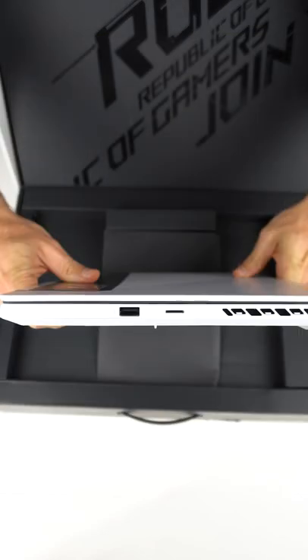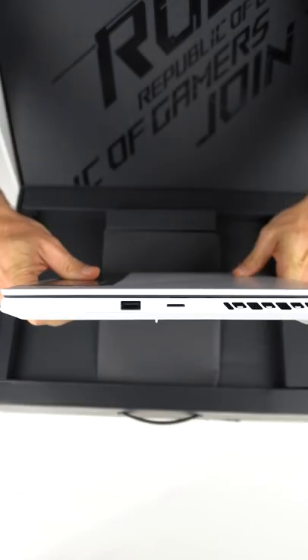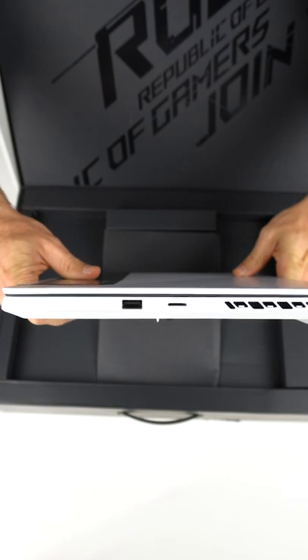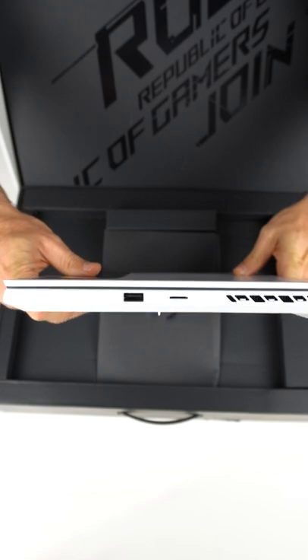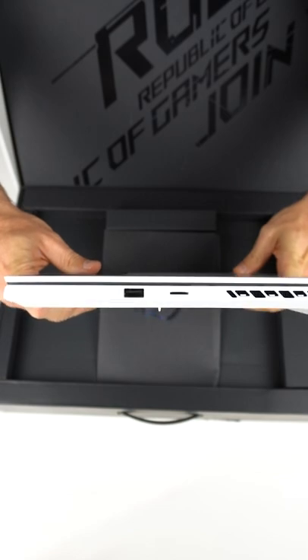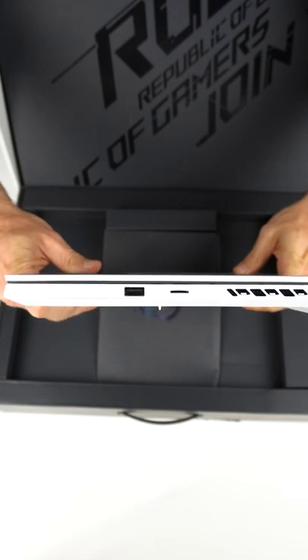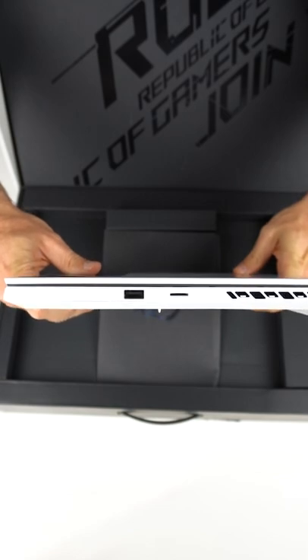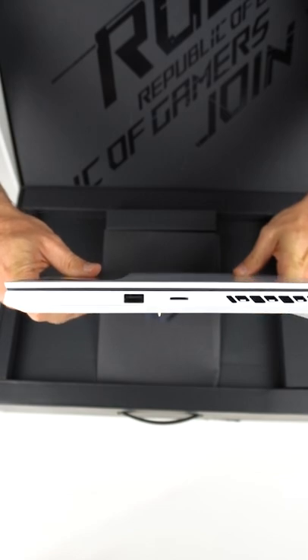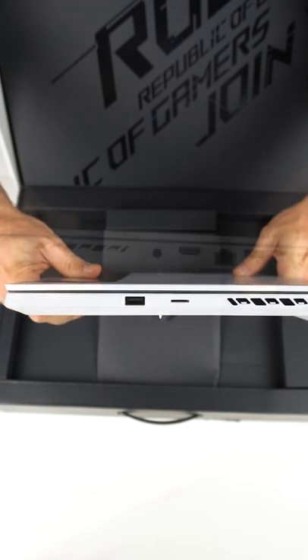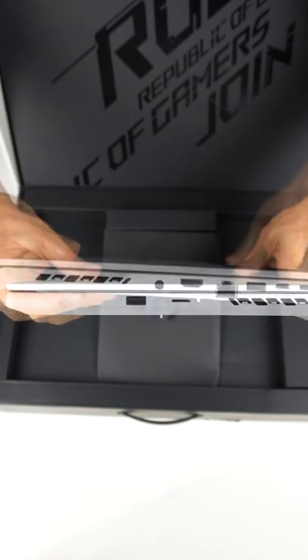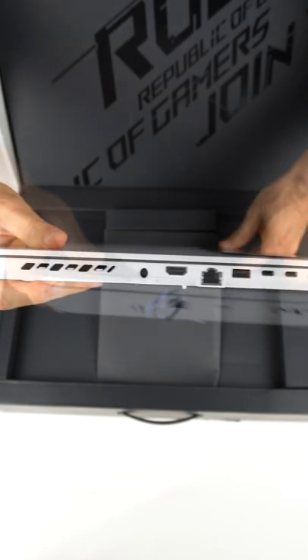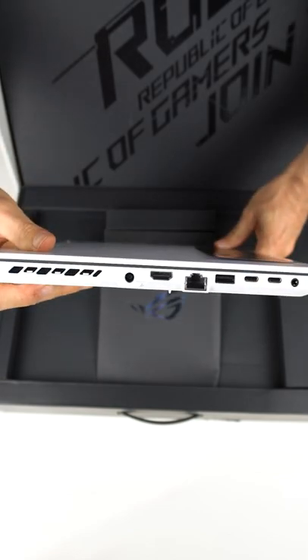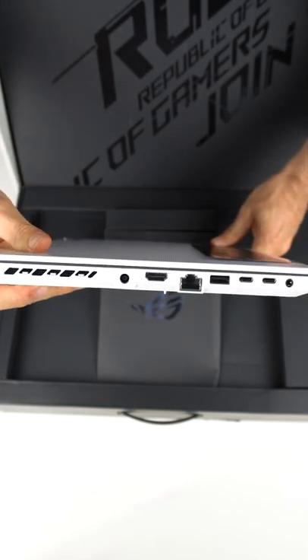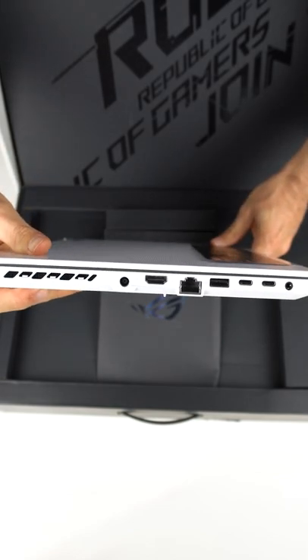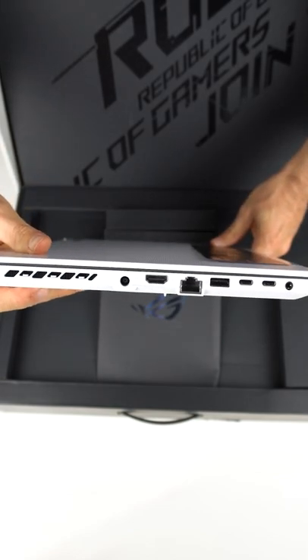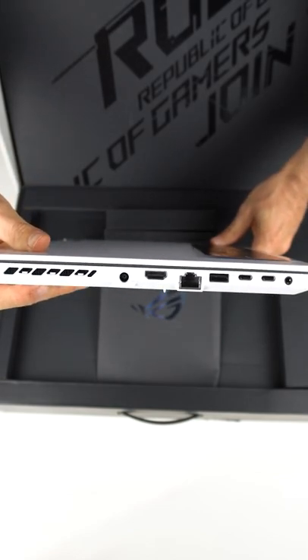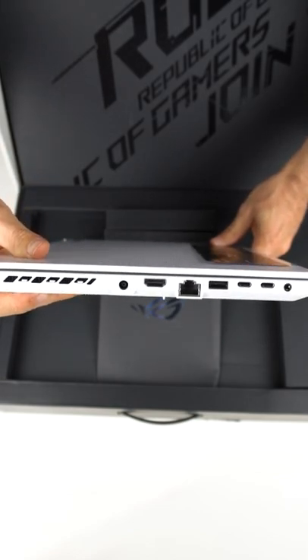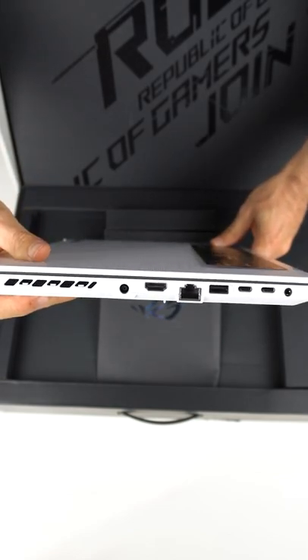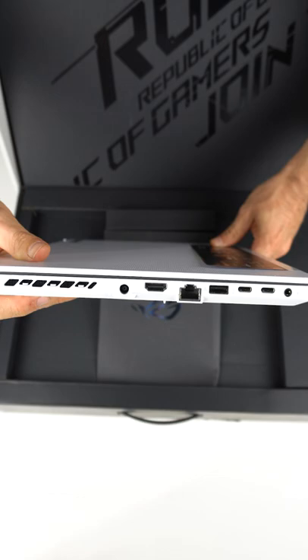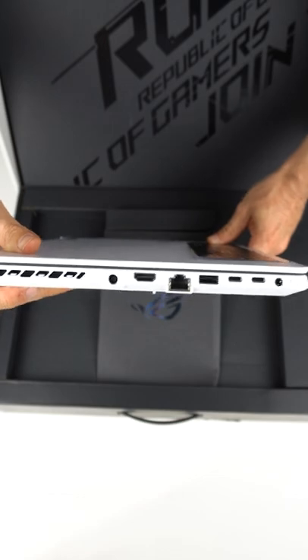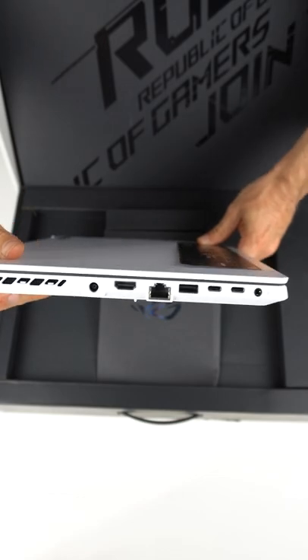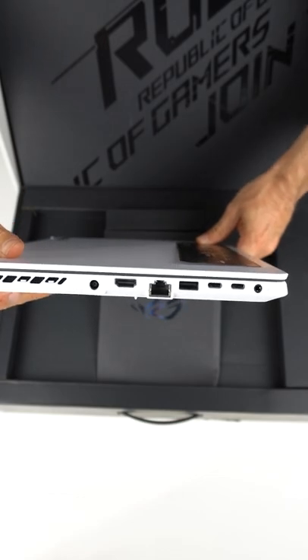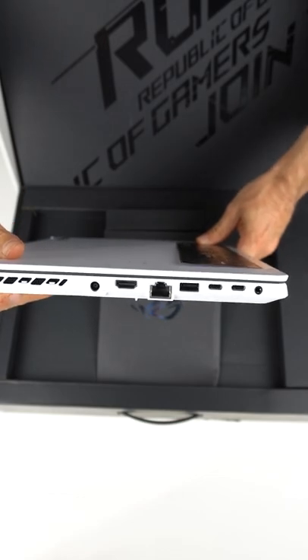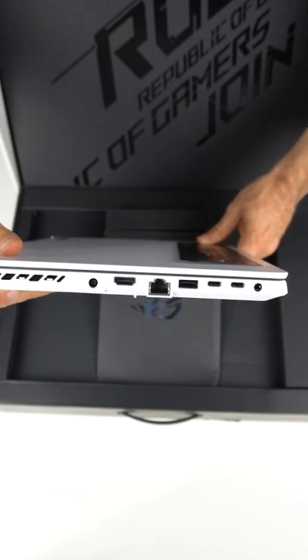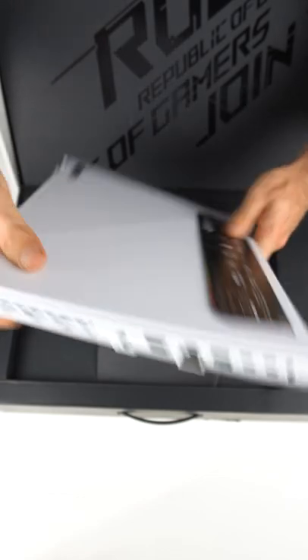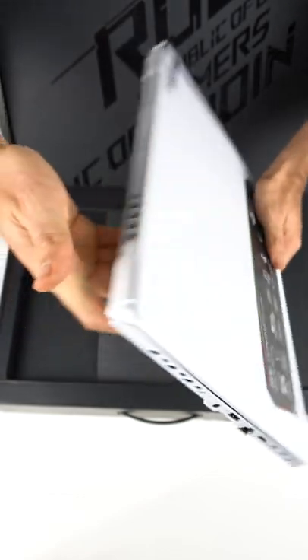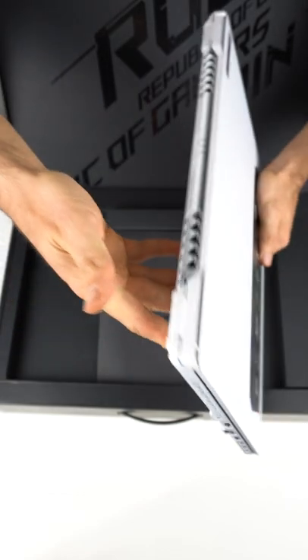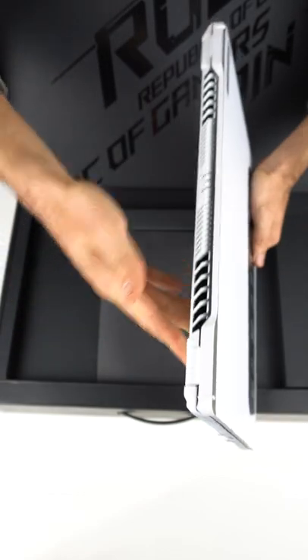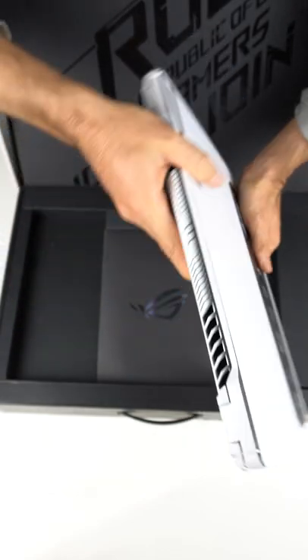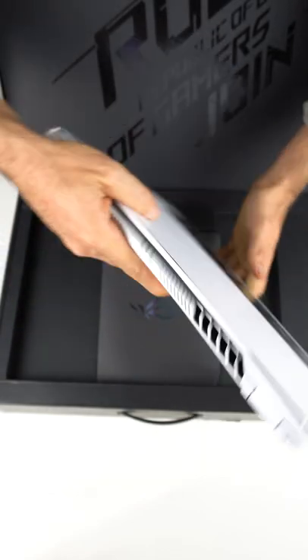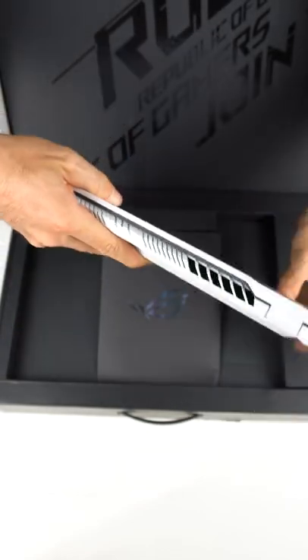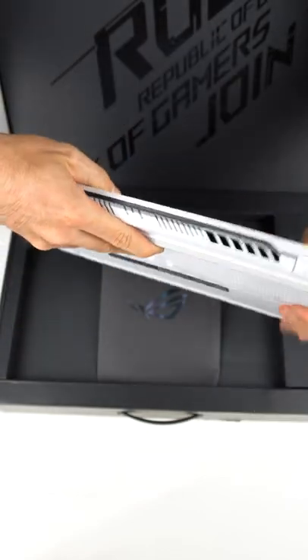Not much happening on this side. The other side has a juicy IO. And we need plenty of vents to cool this beastie.